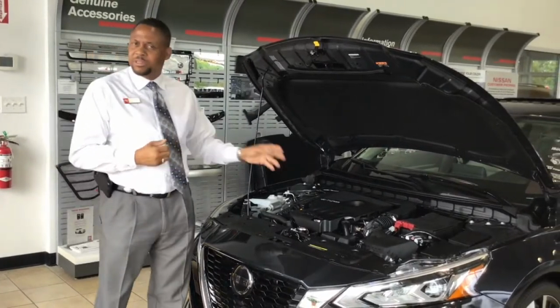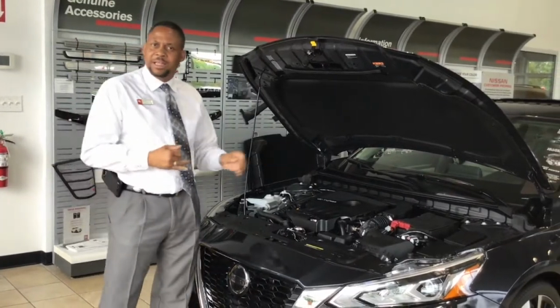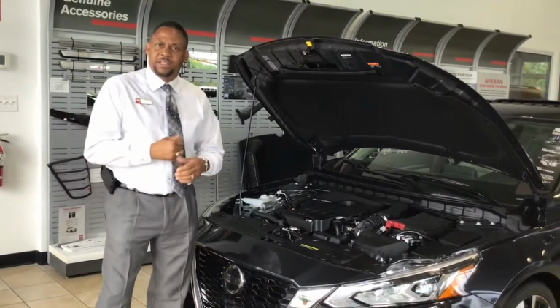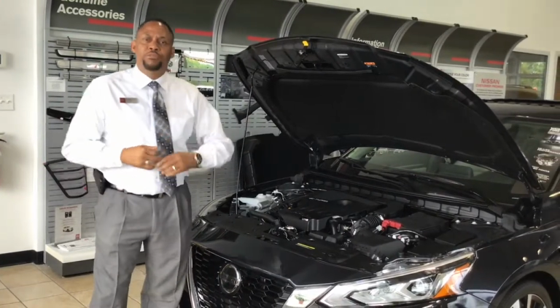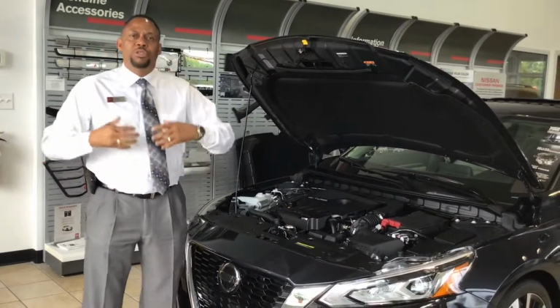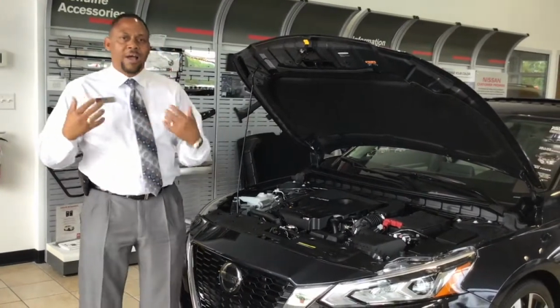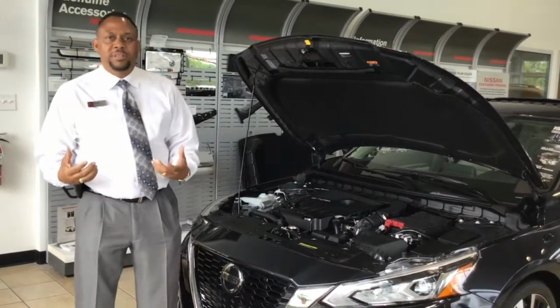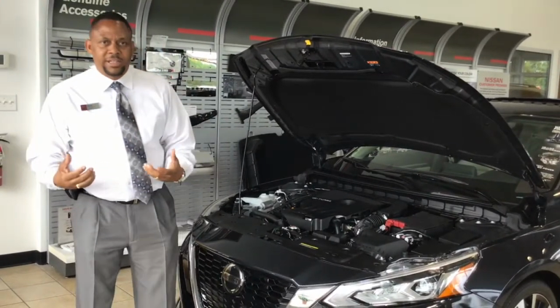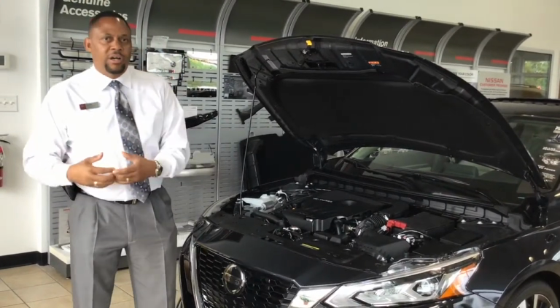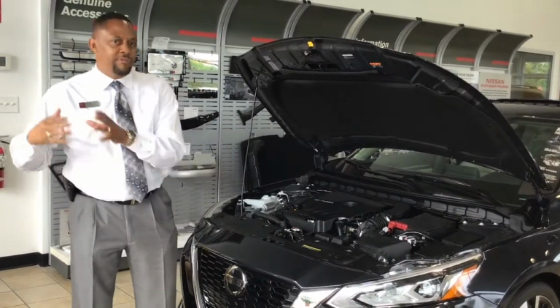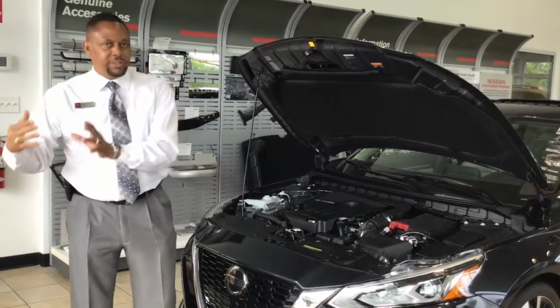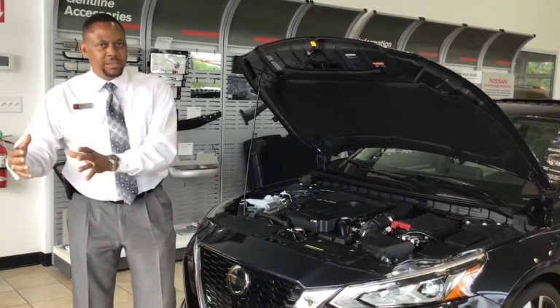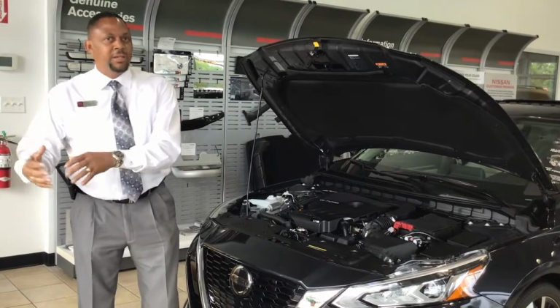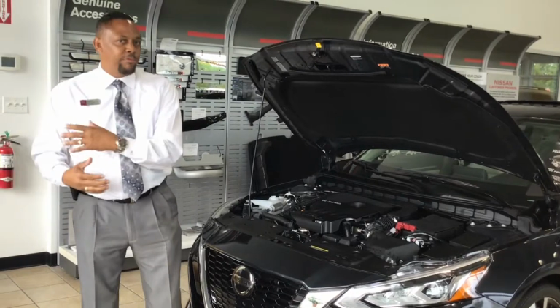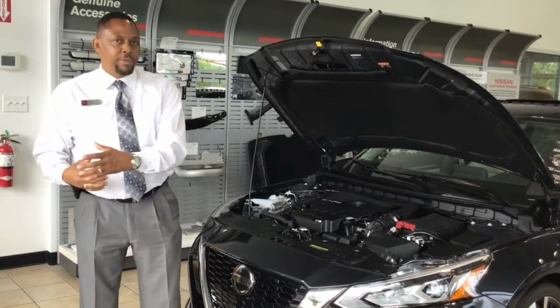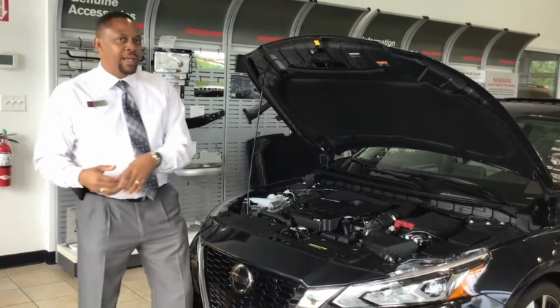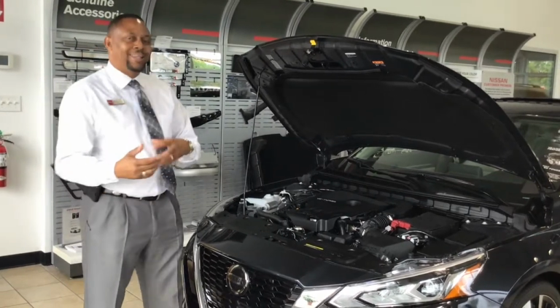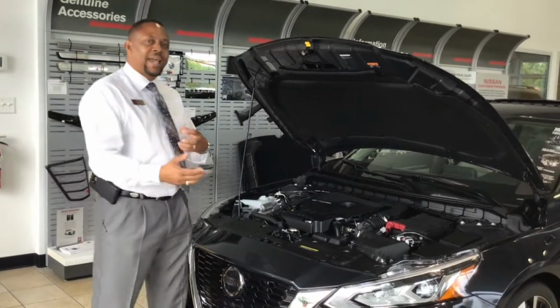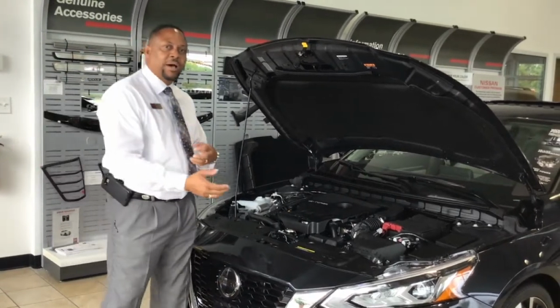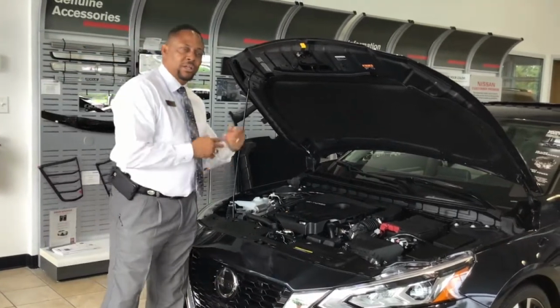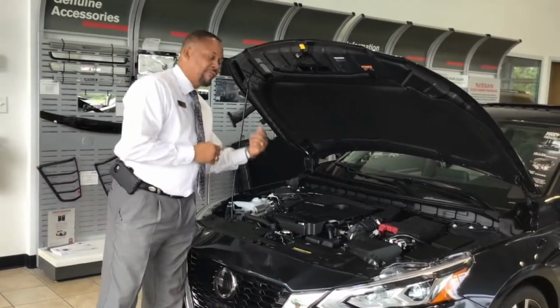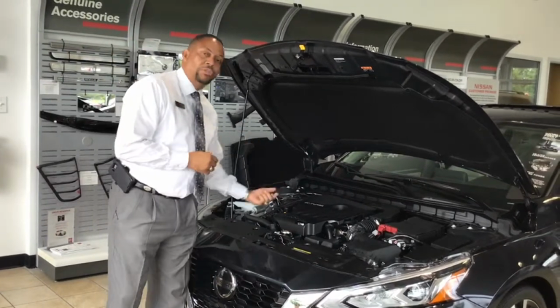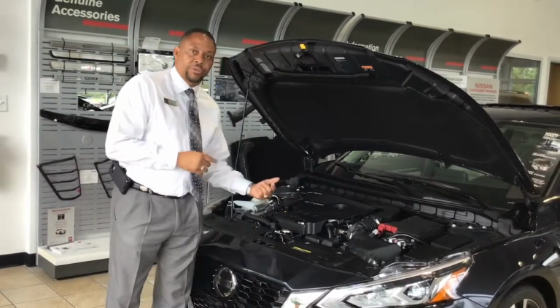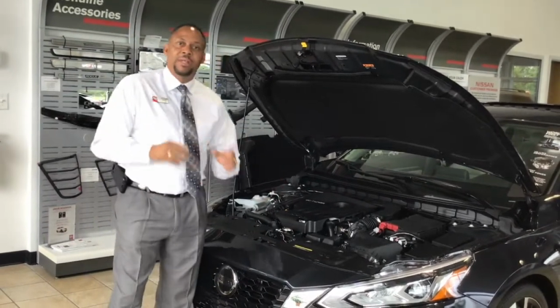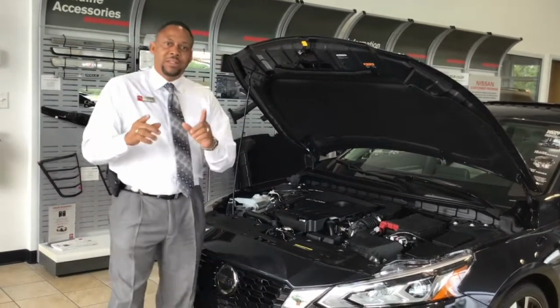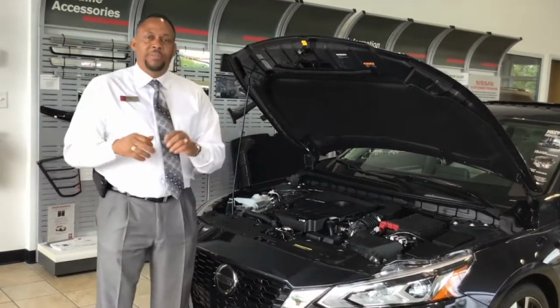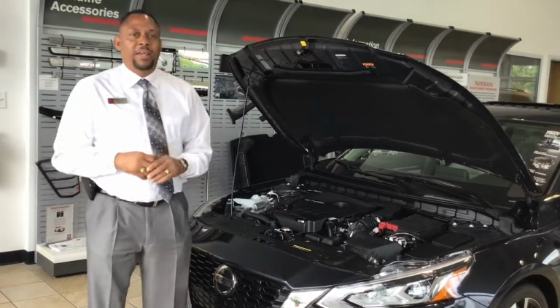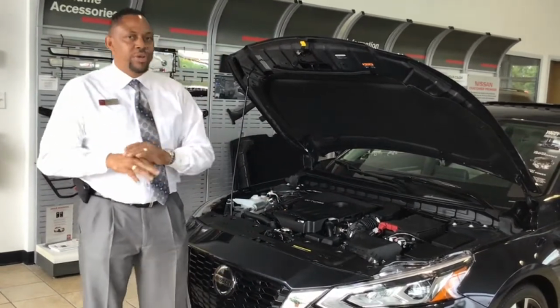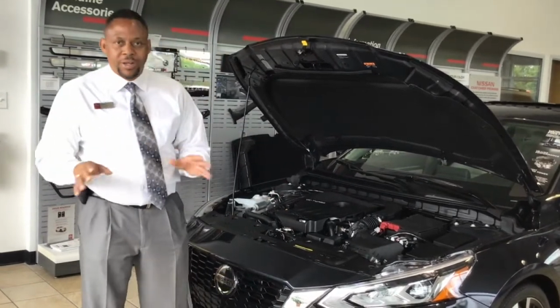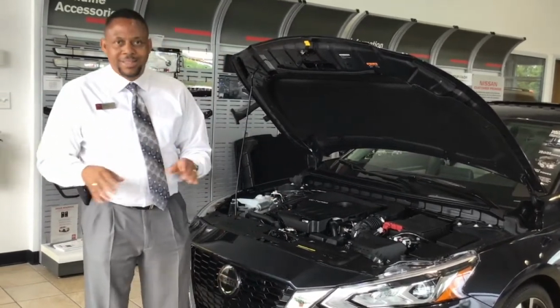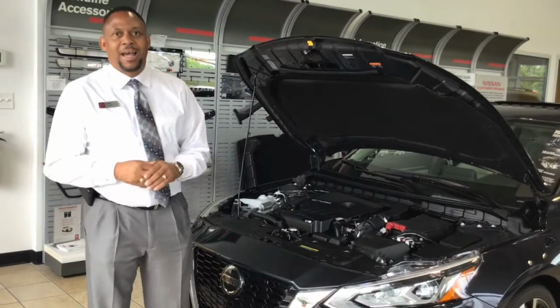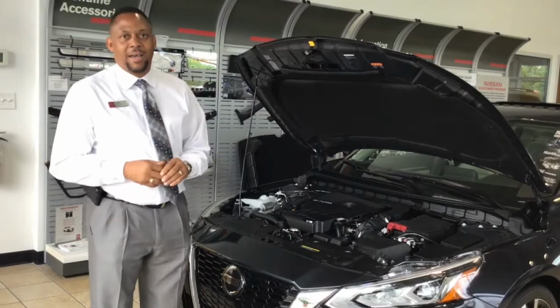This particular engine gives you the driving sensation of a V6, the performance, and the gas mileage of a four cylinder — something that Toyota does not have.